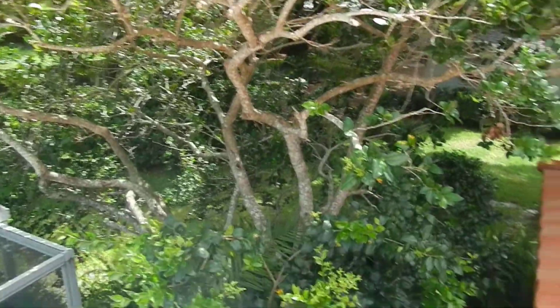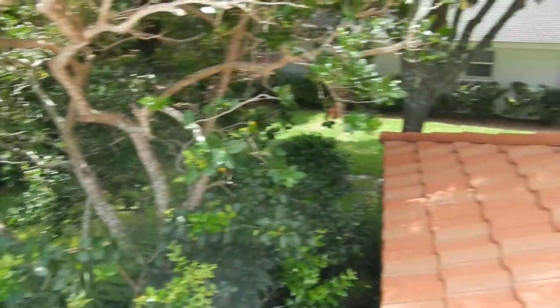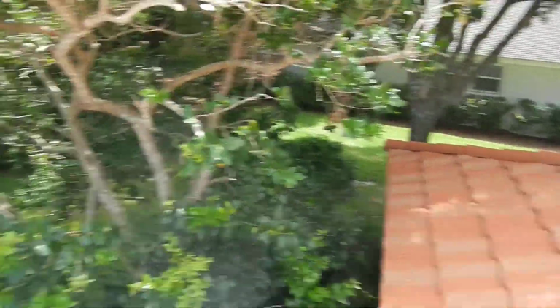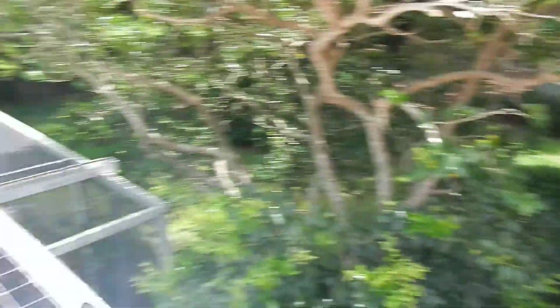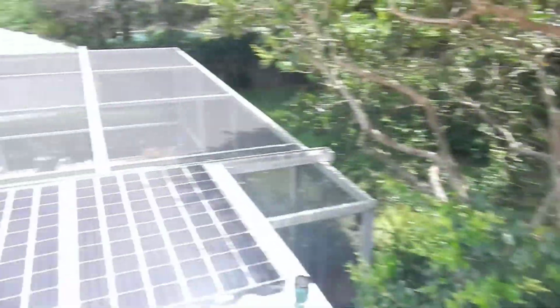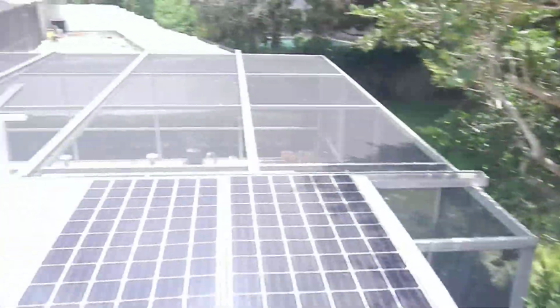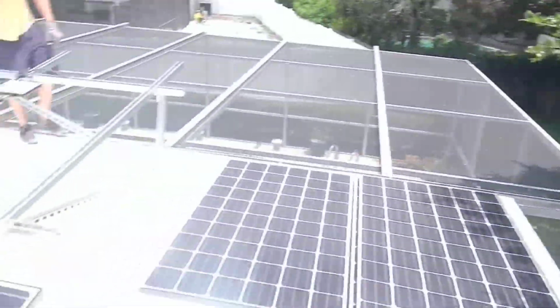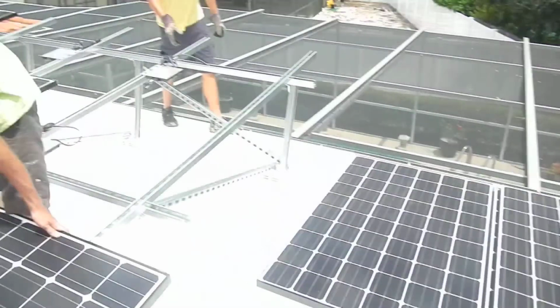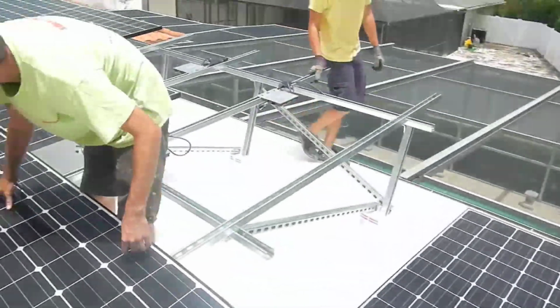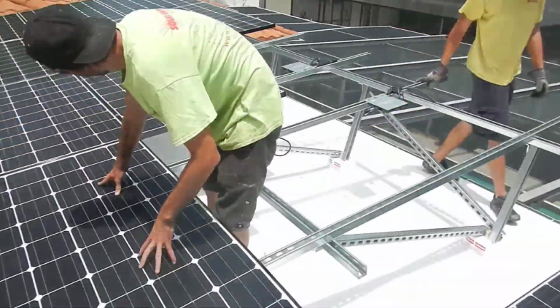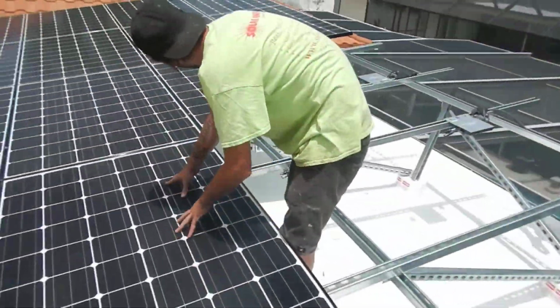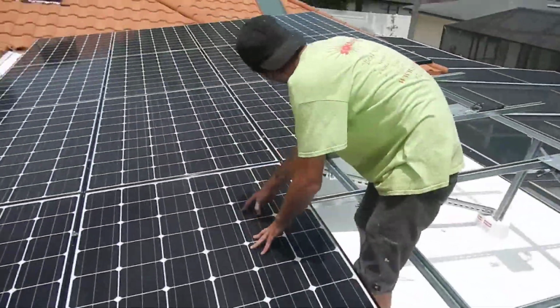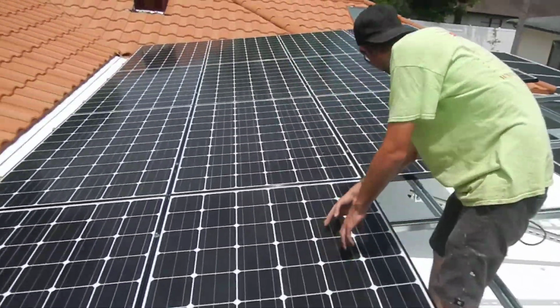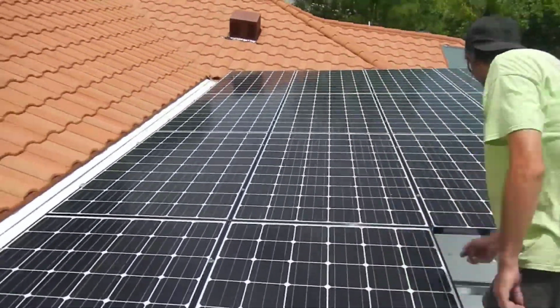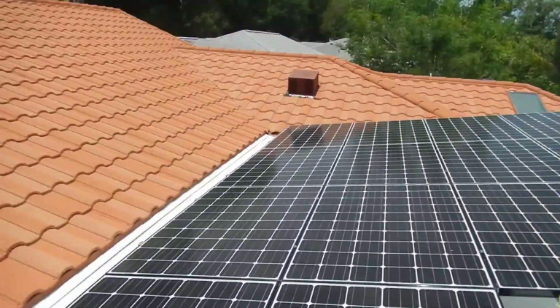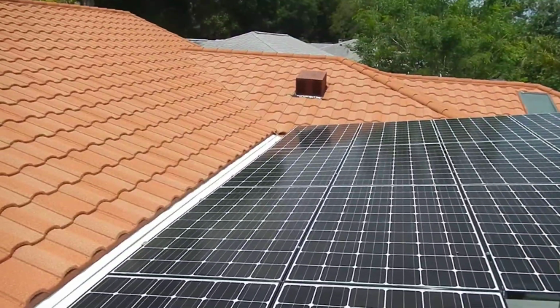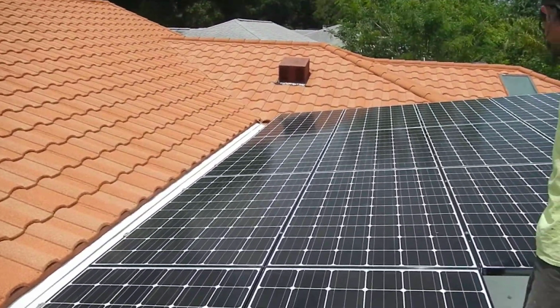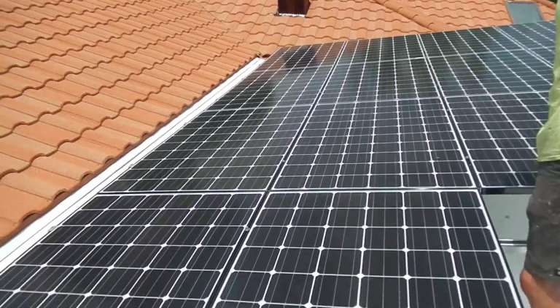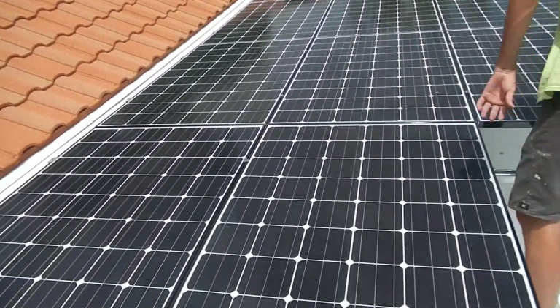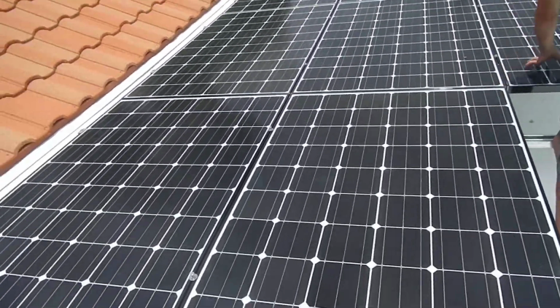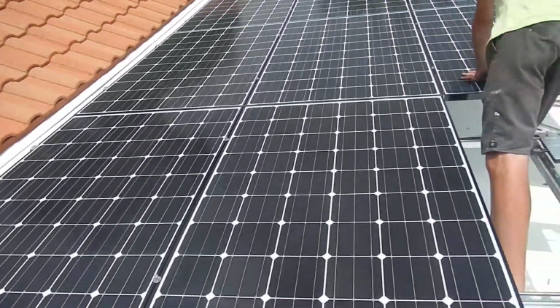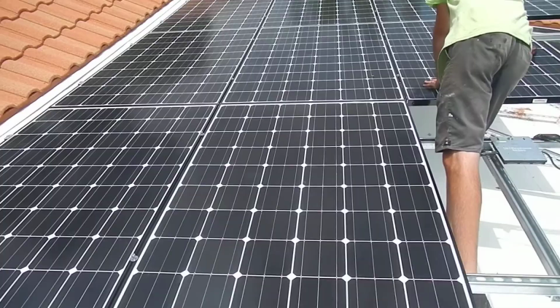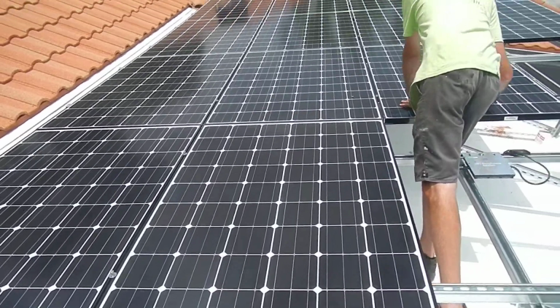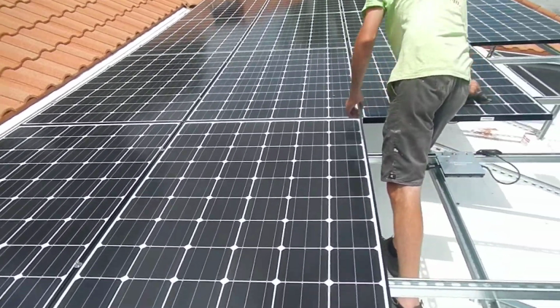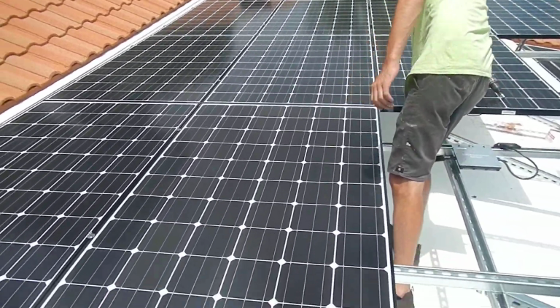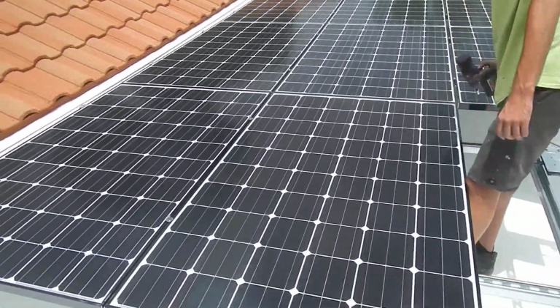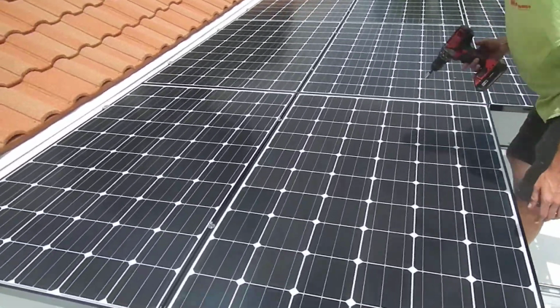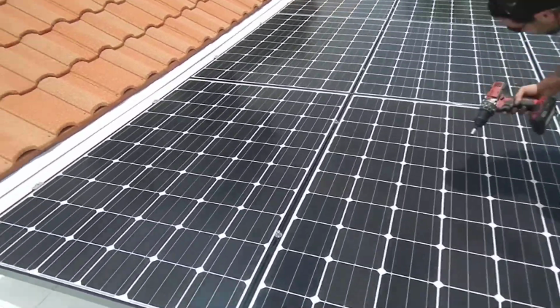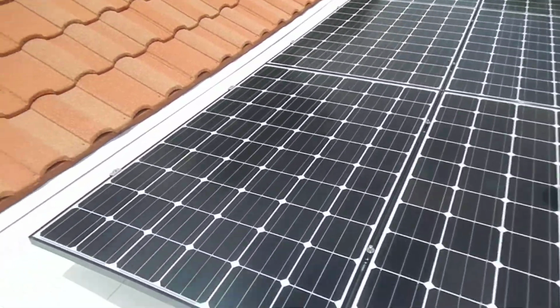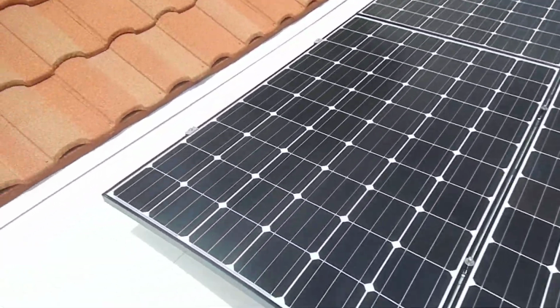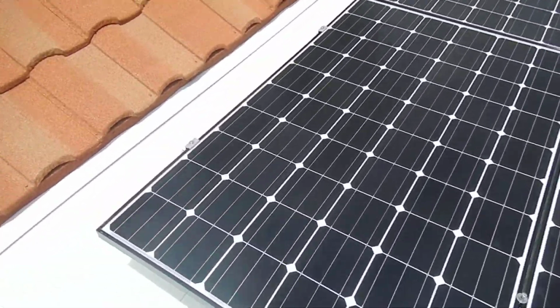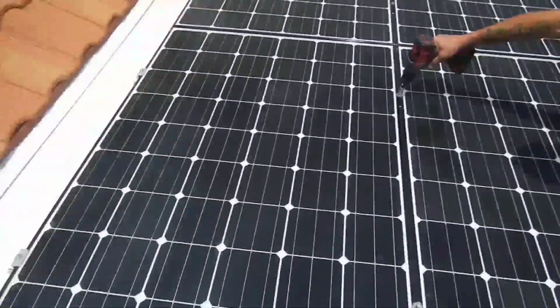Here's our installation continuing on that TPO flat roof. The fellas have gone gangbusters already and have put in the panels.